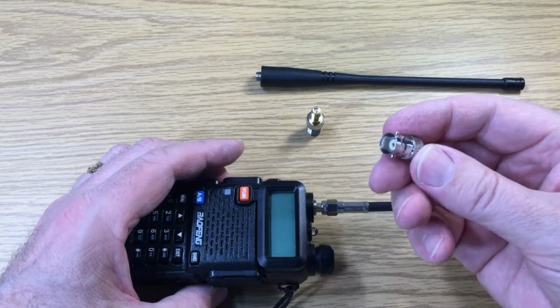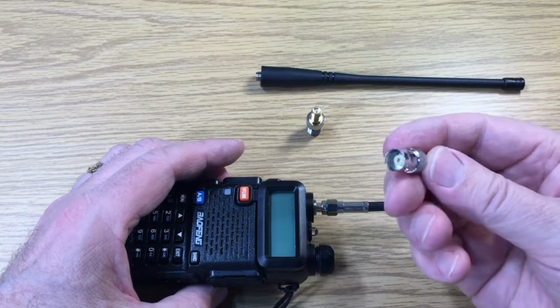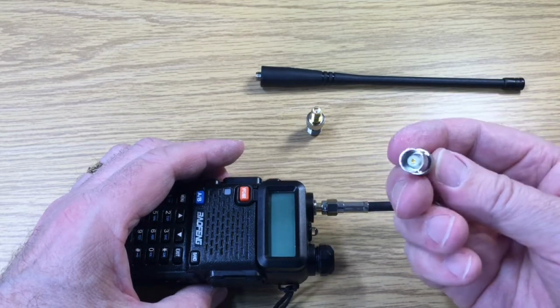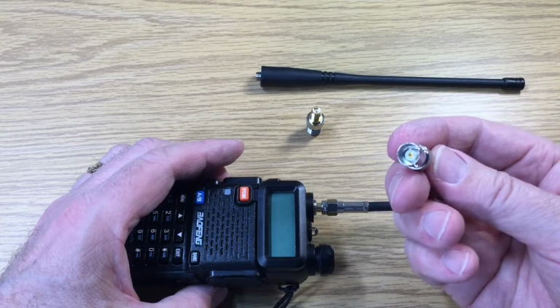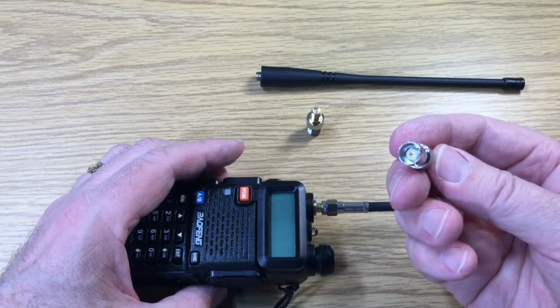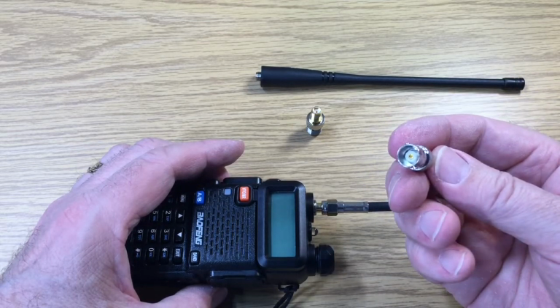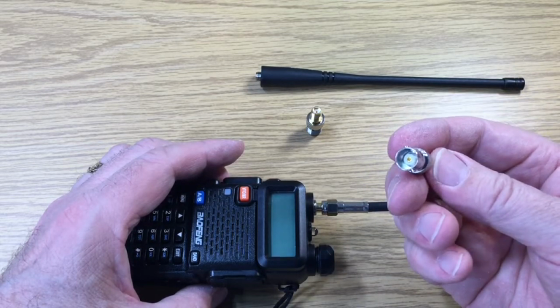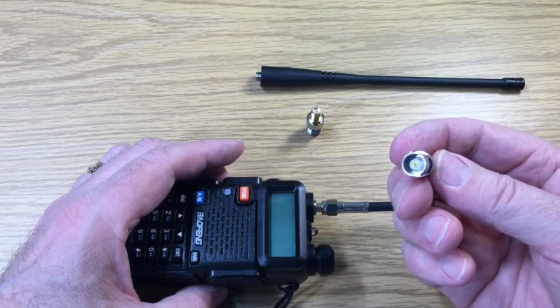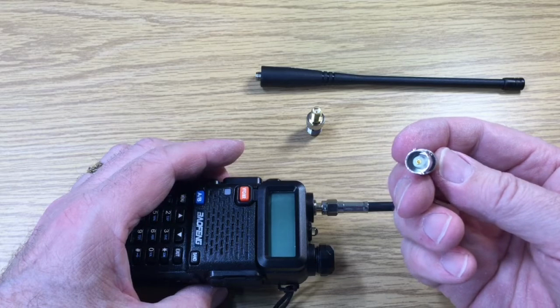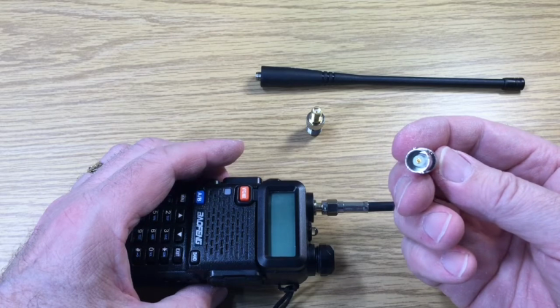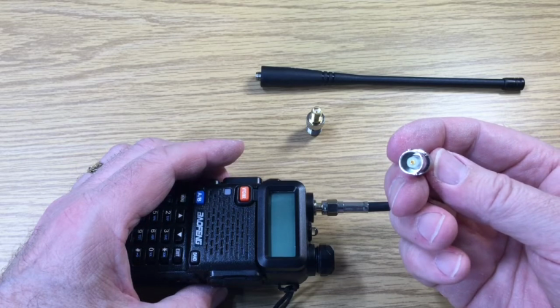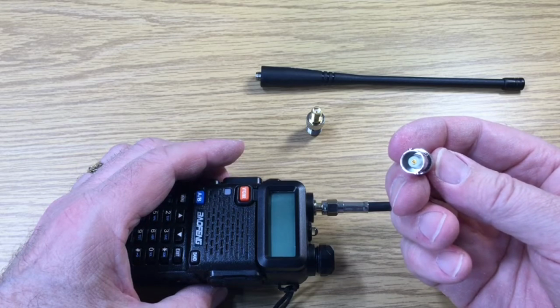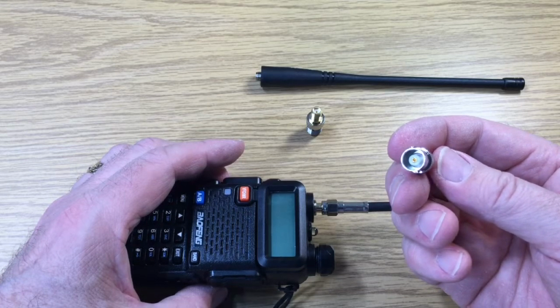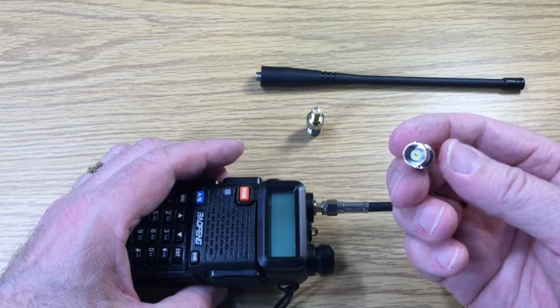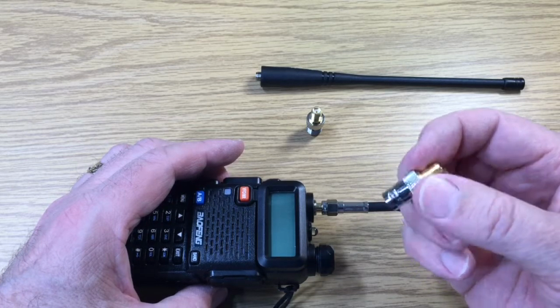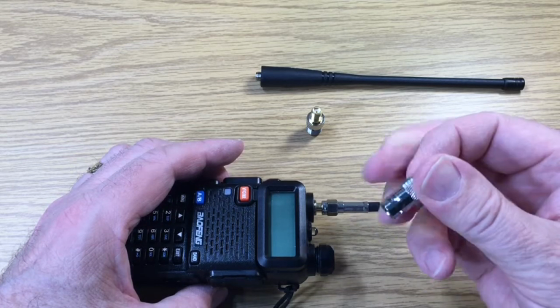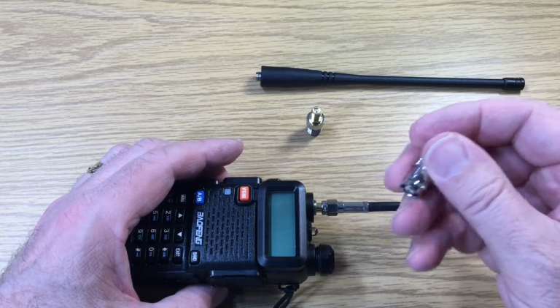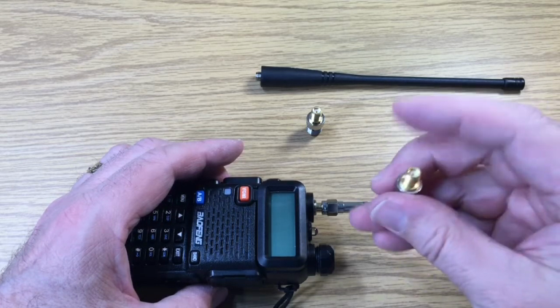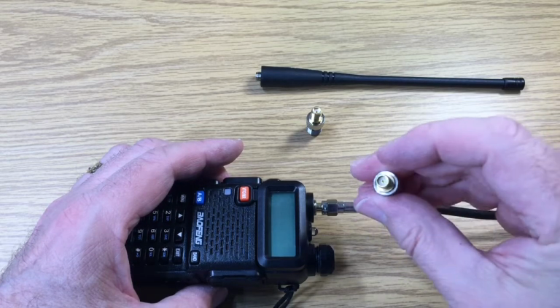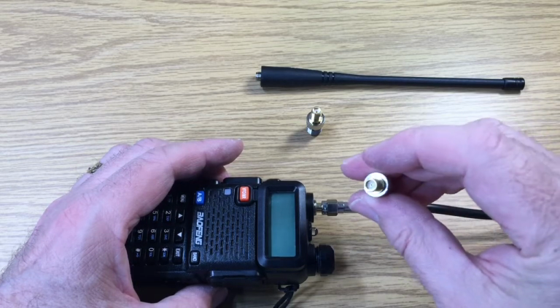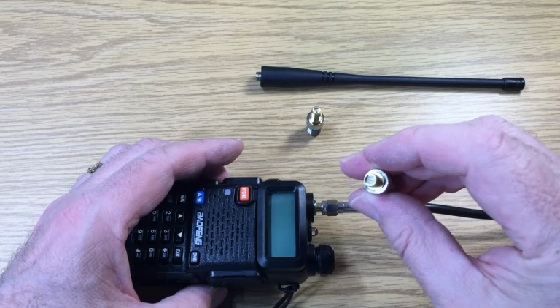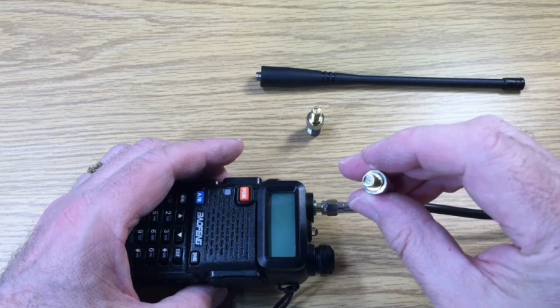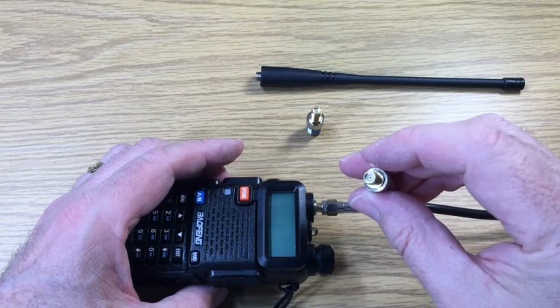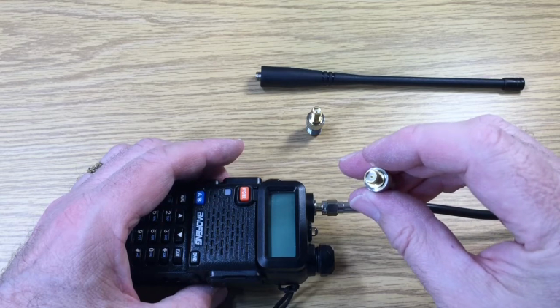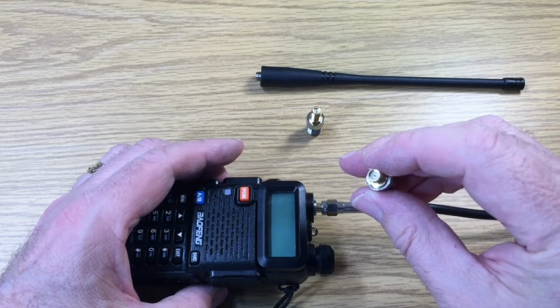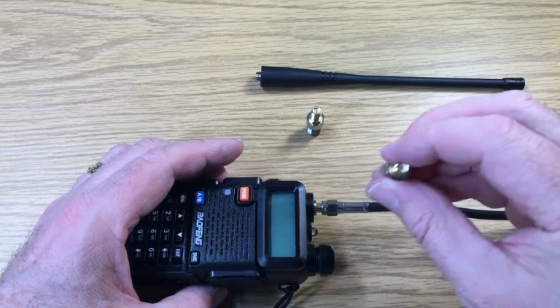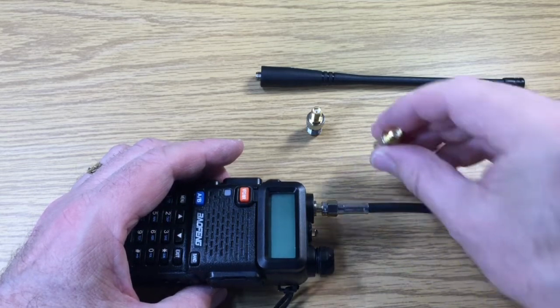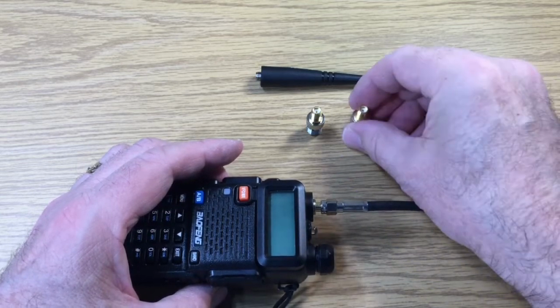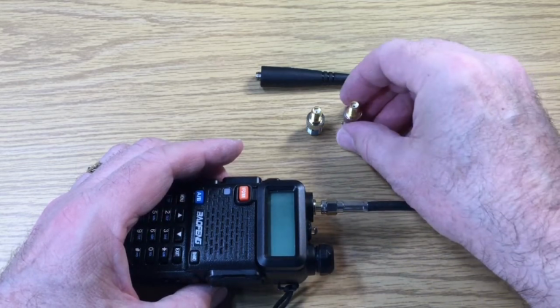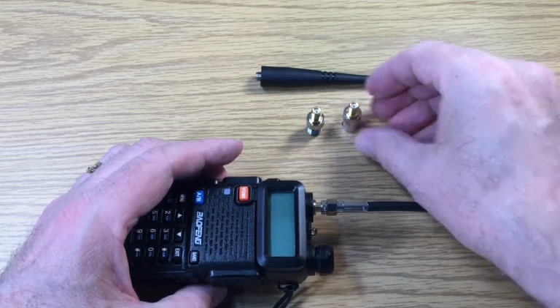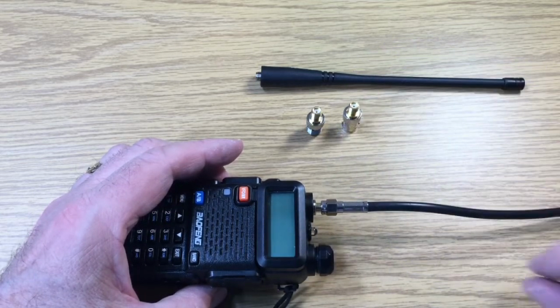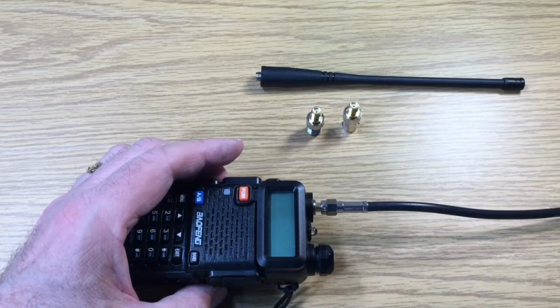I also have equipment that has a BNC. So here's a BNC female to SMA female adapter — that's another adapter here.